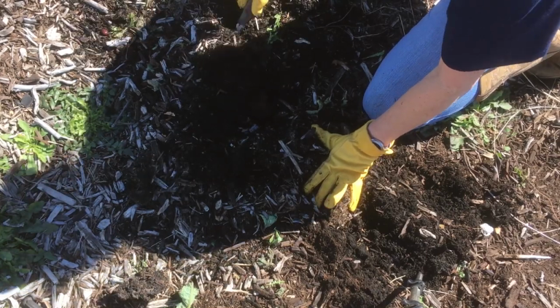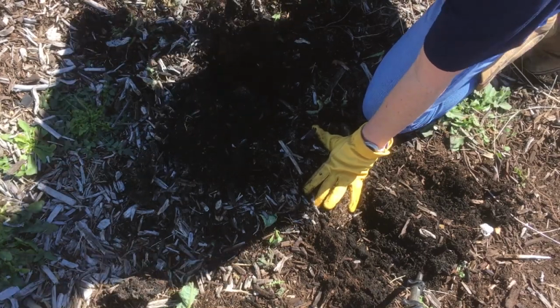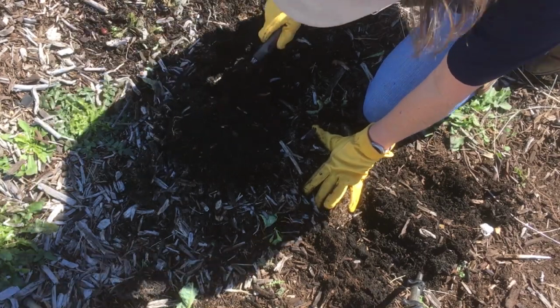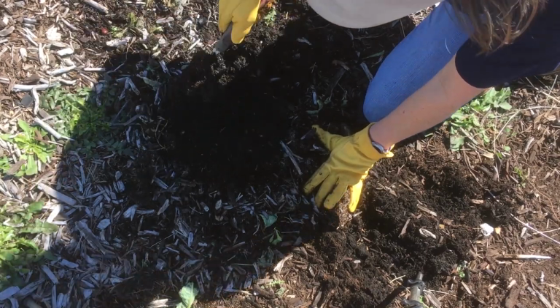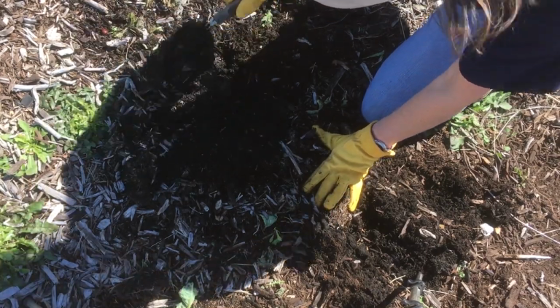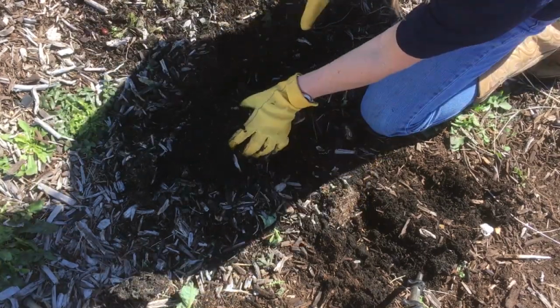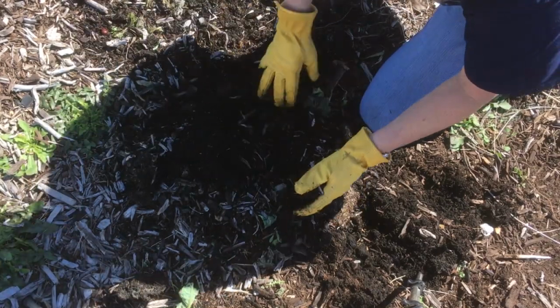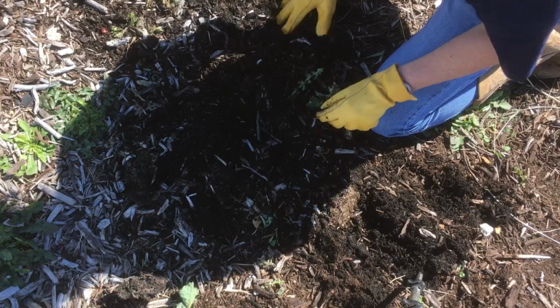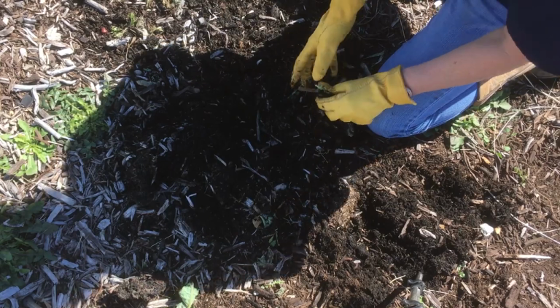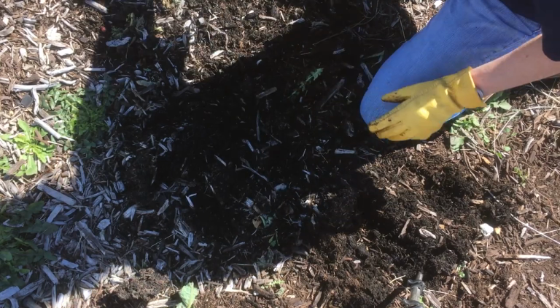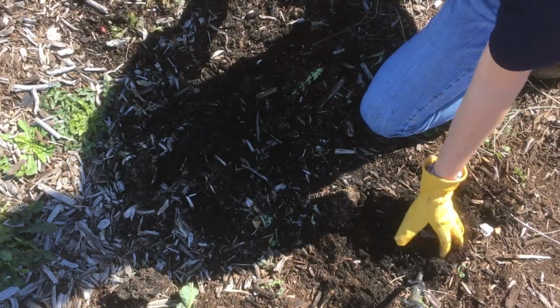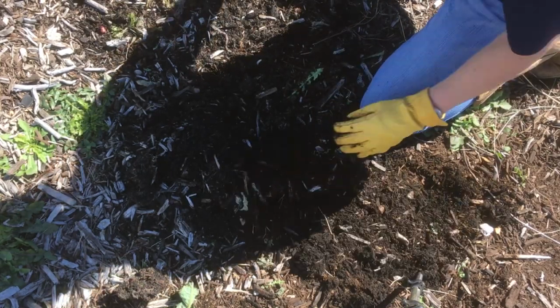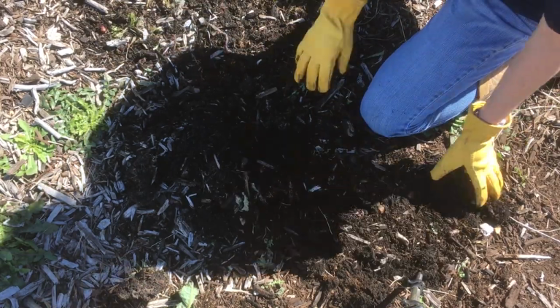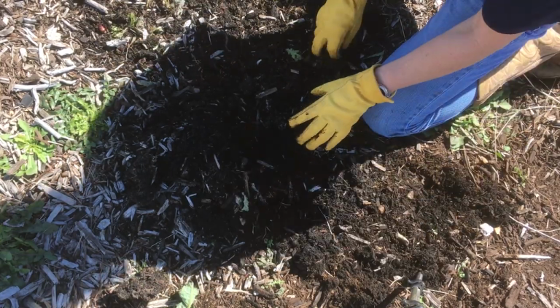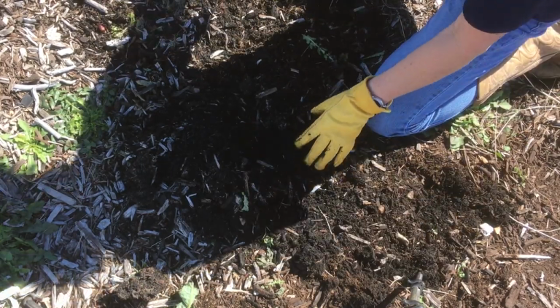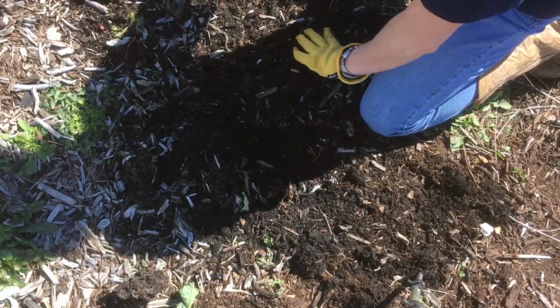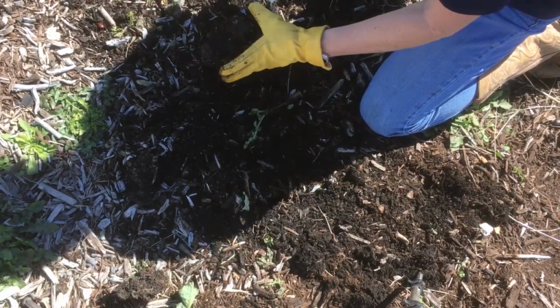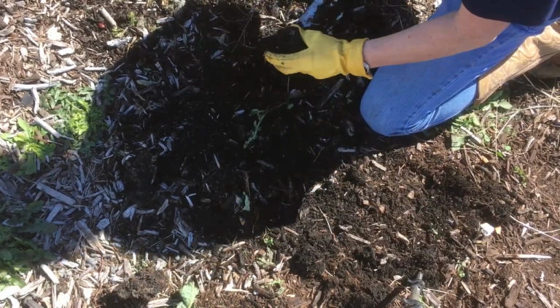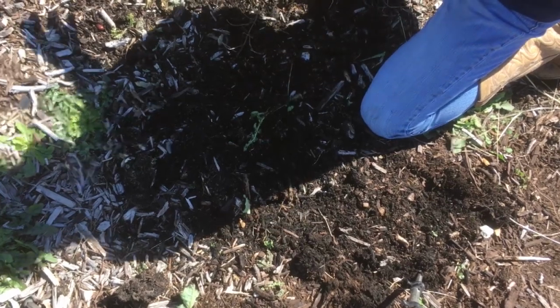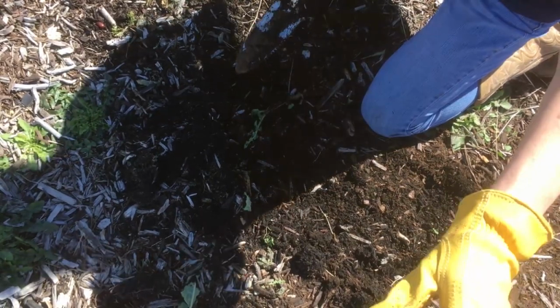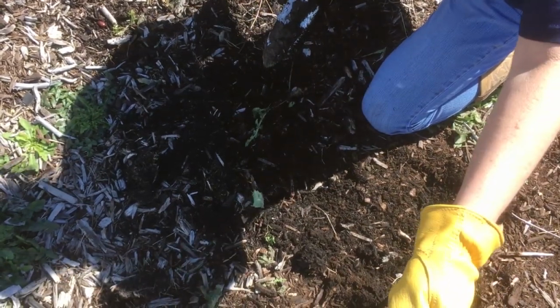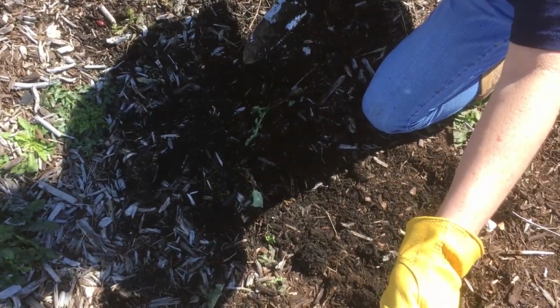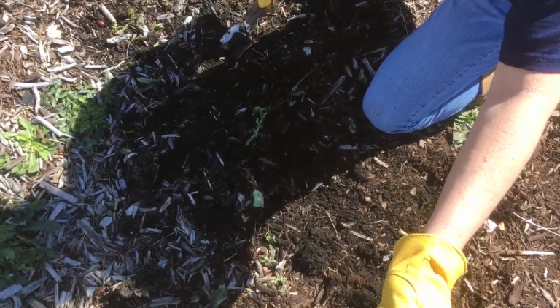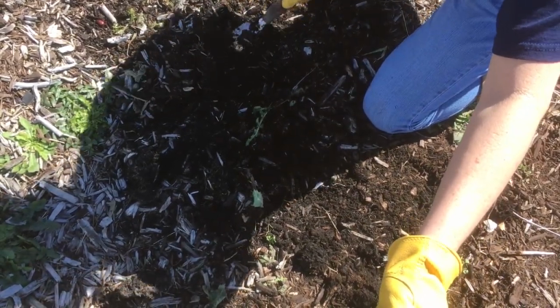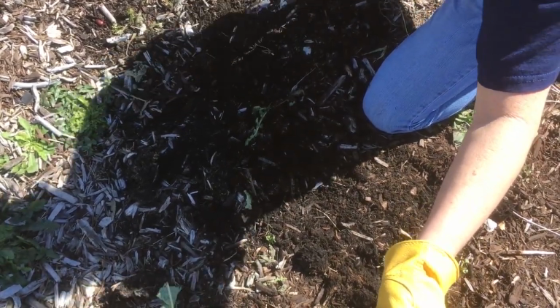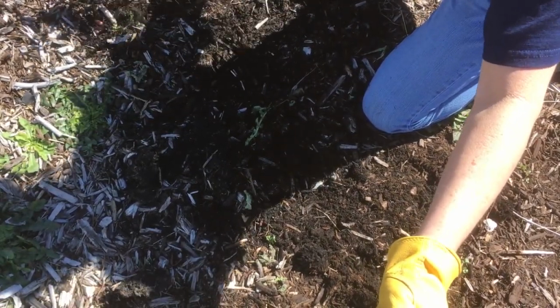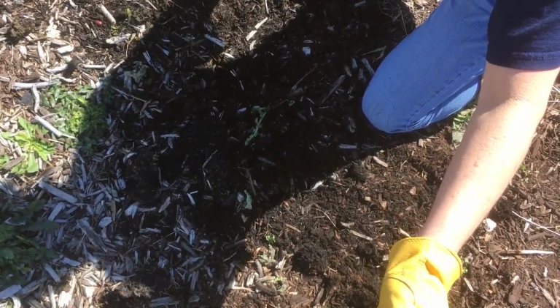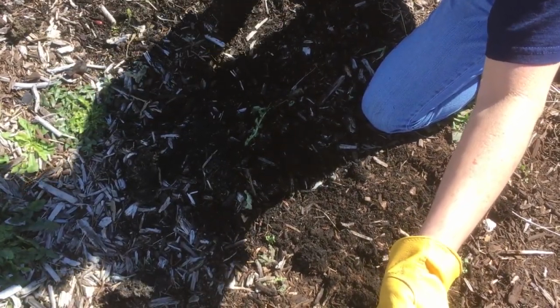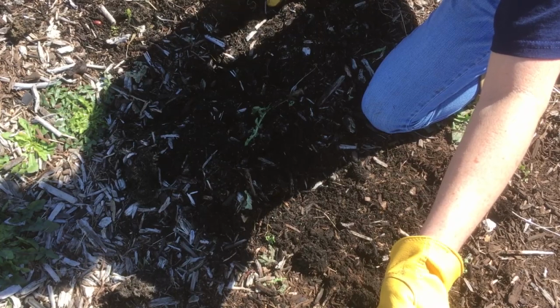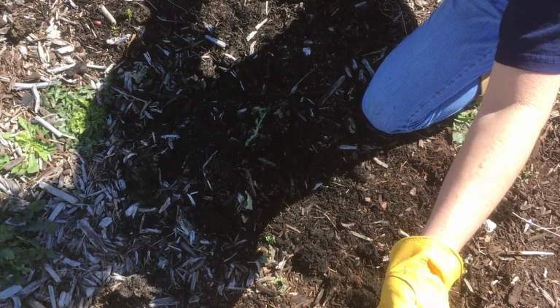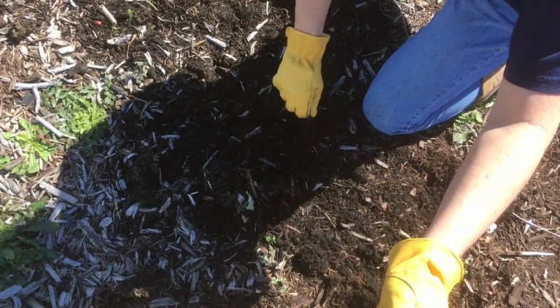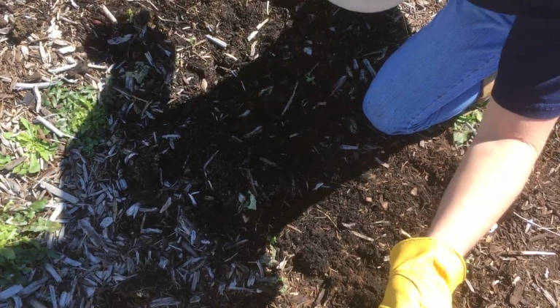Look how good this has turned out, guys. This is rich, rich organic soil. We're going to need to get a load of mulch delivered. I'm going to start fending off a few more weeds — I need about six to ten inches of mulch, so that's what I'm going to shoot for.